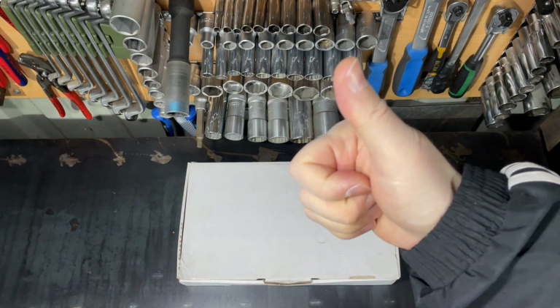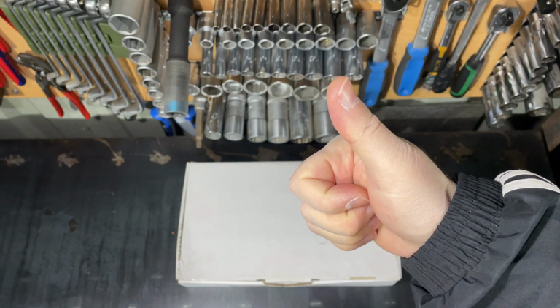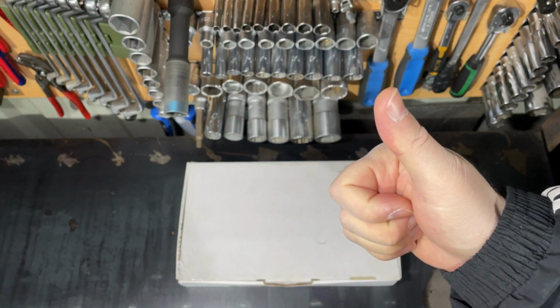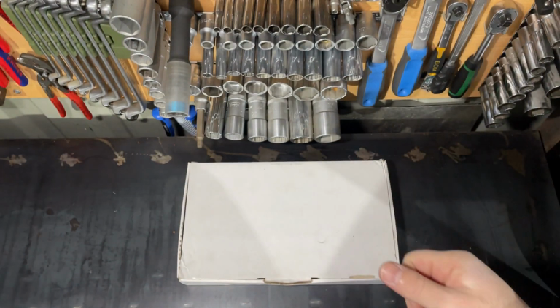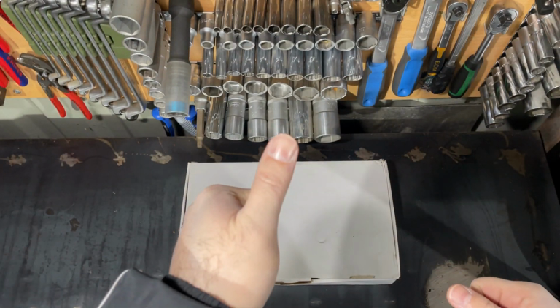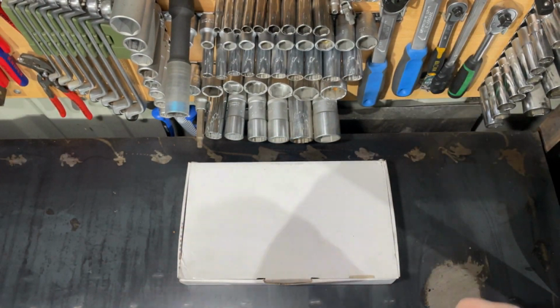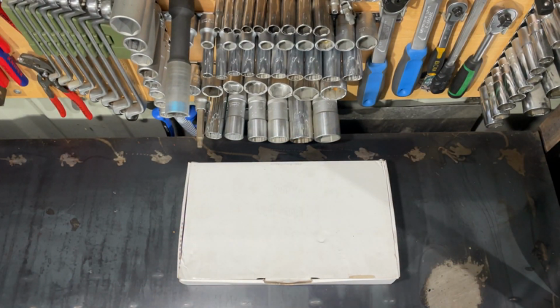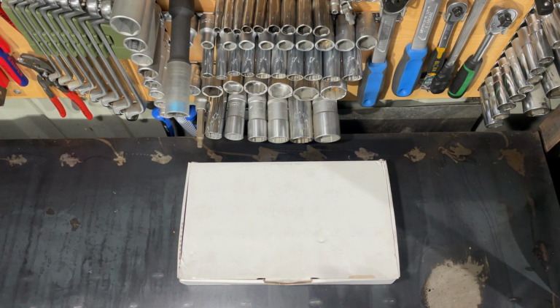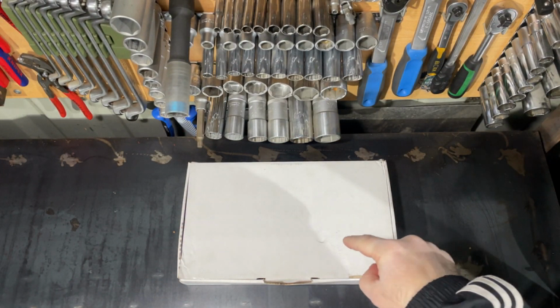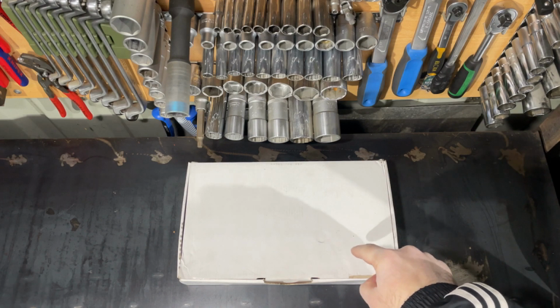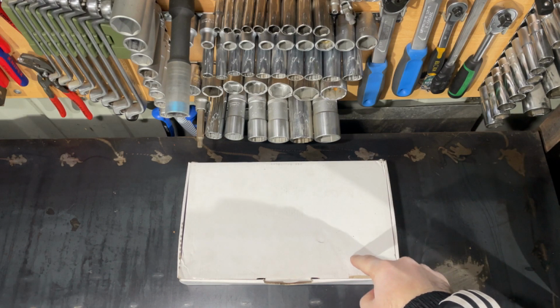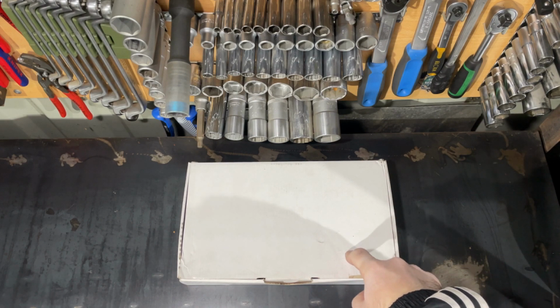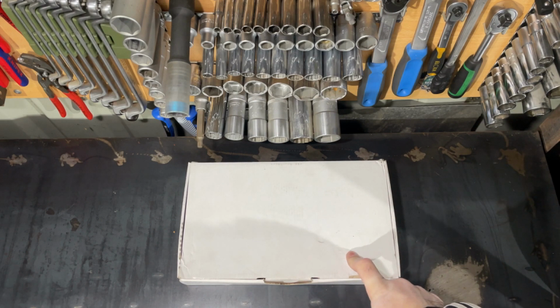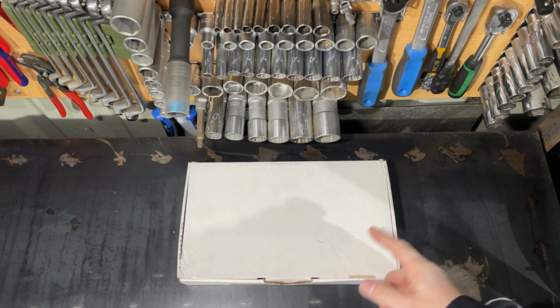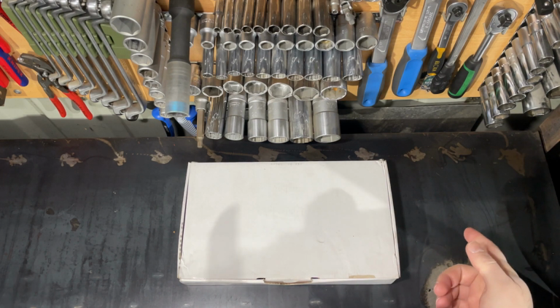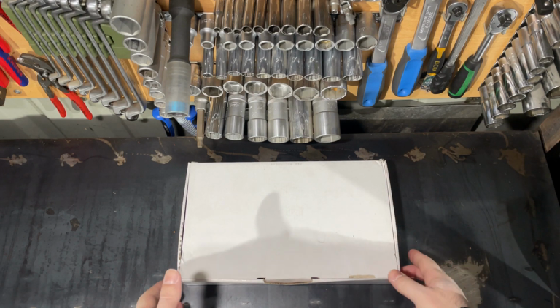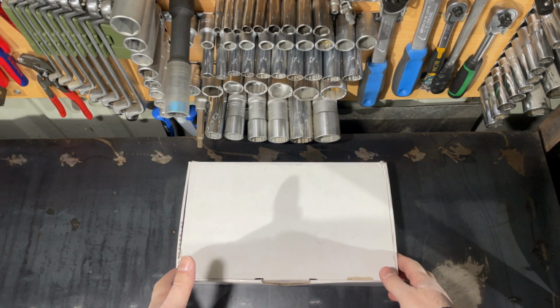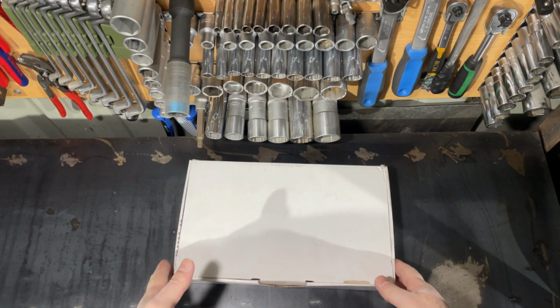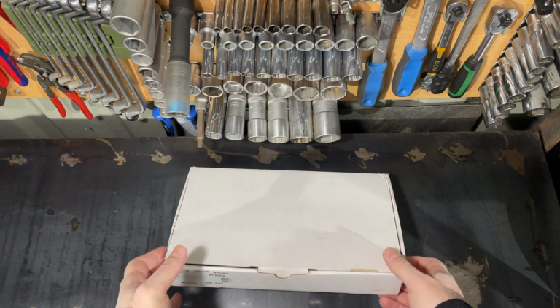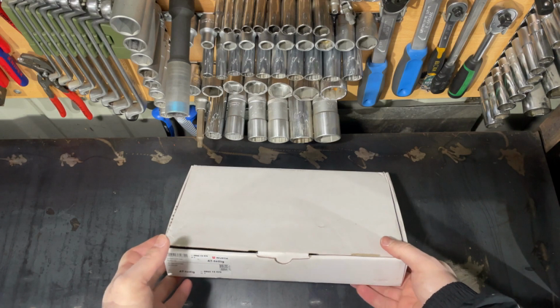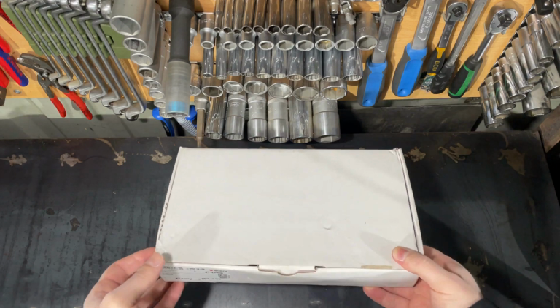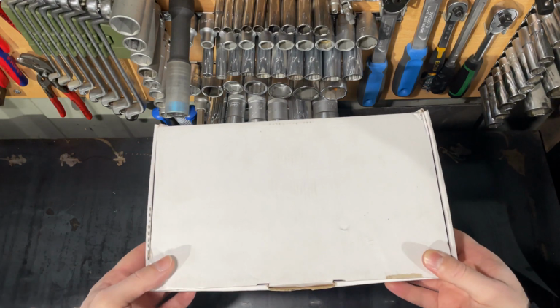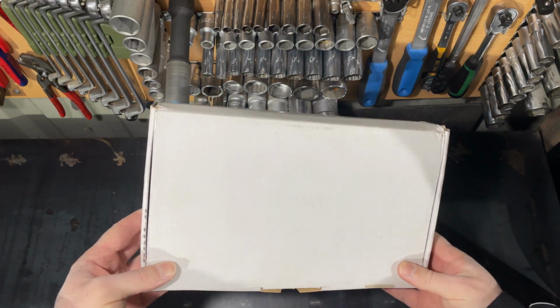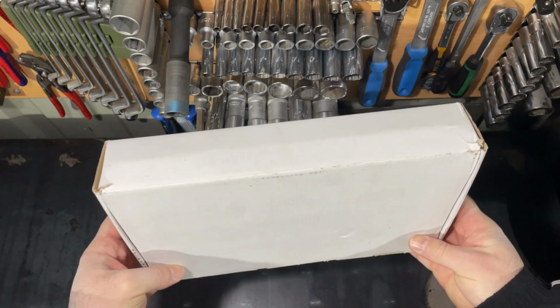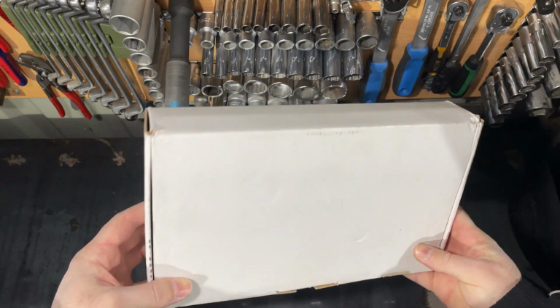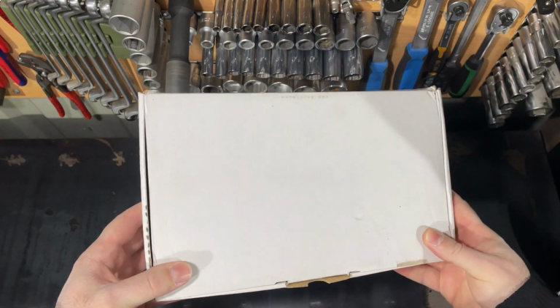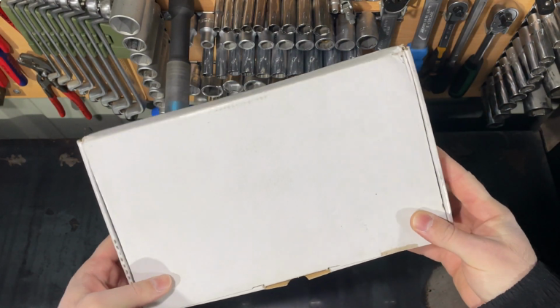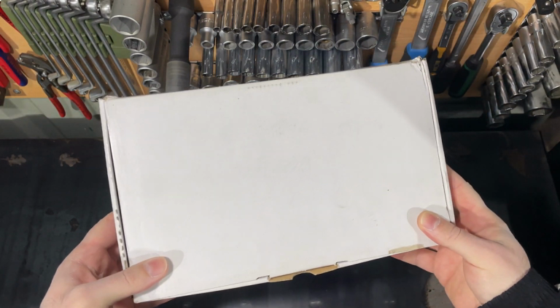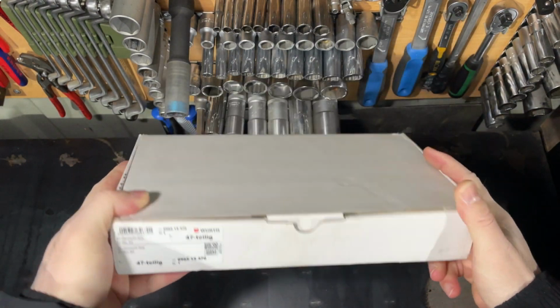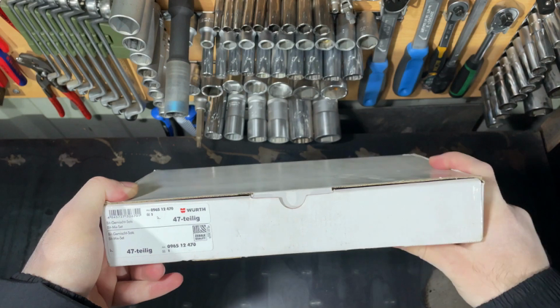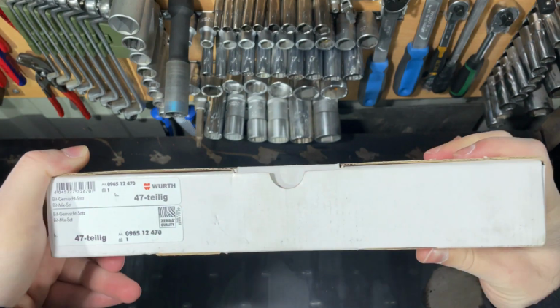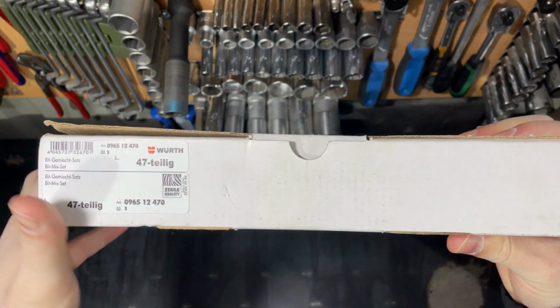Hello friends! I am here again and now I want to show you my new portraits. This is the bit set which is made by Wirt. The box is white but very heavy.